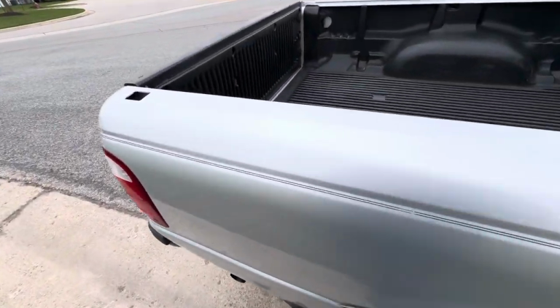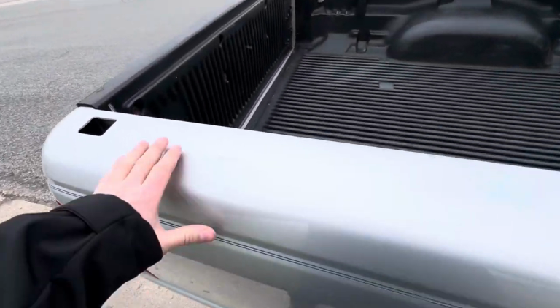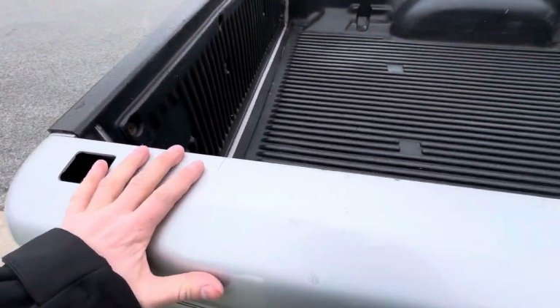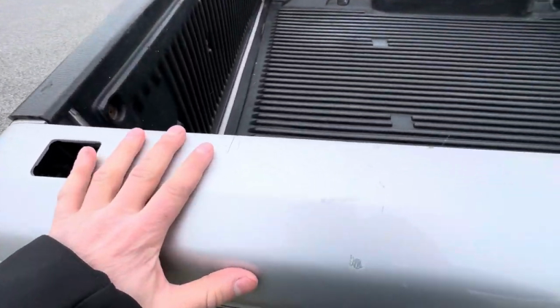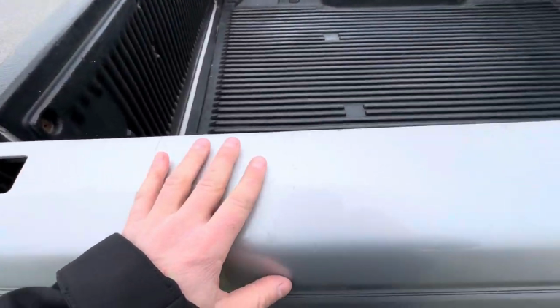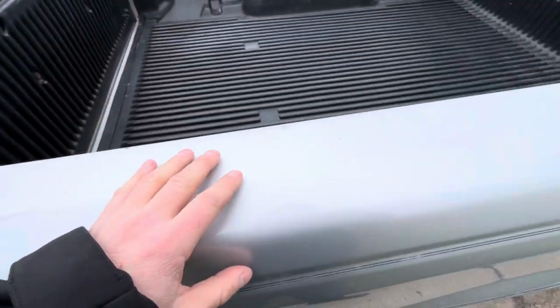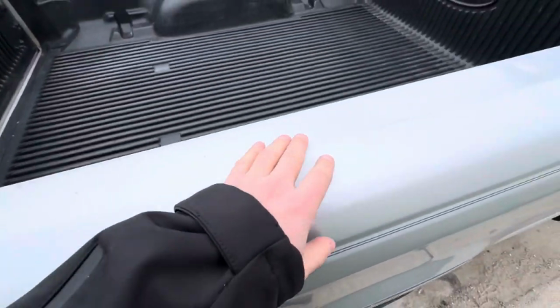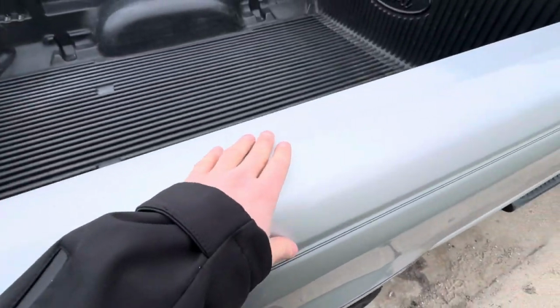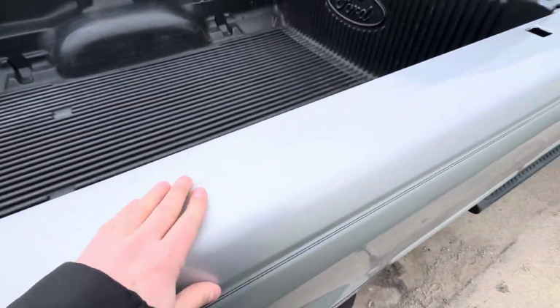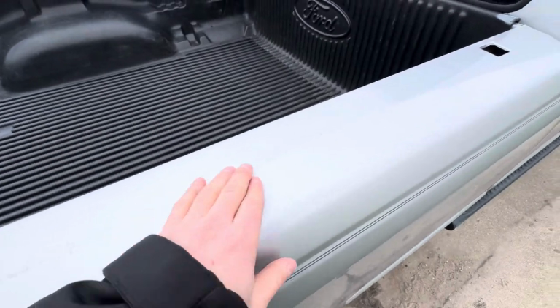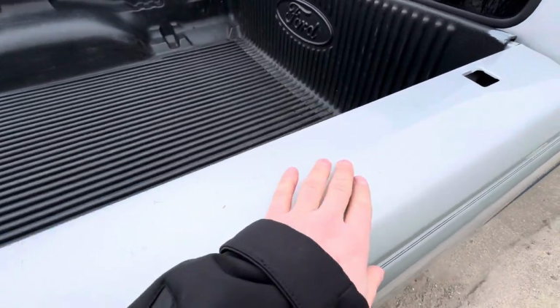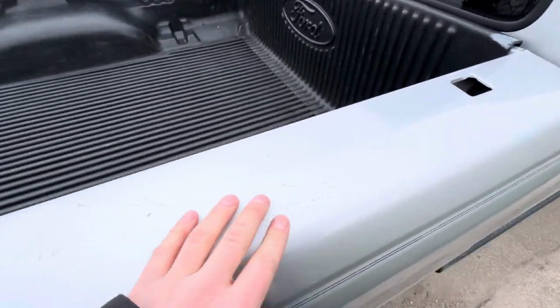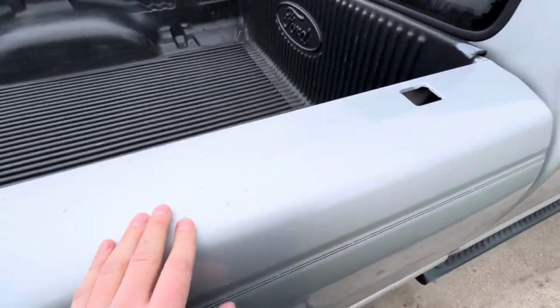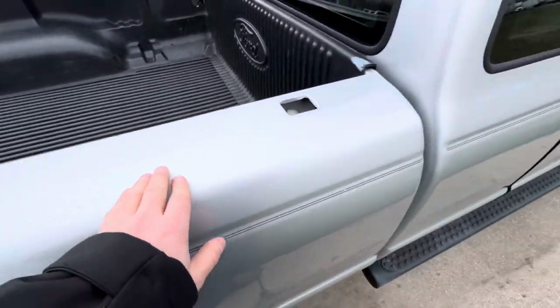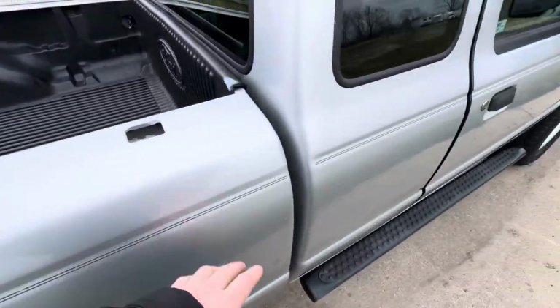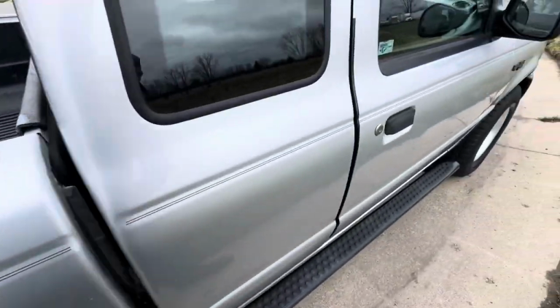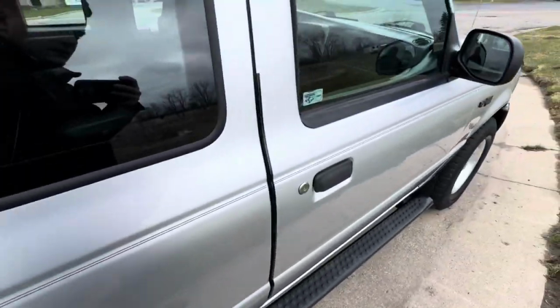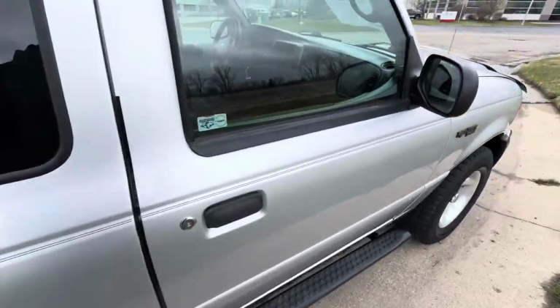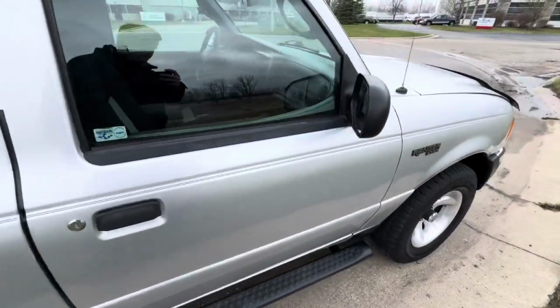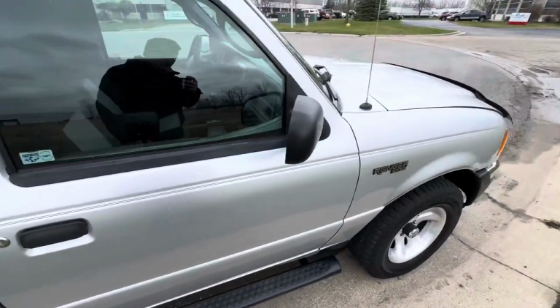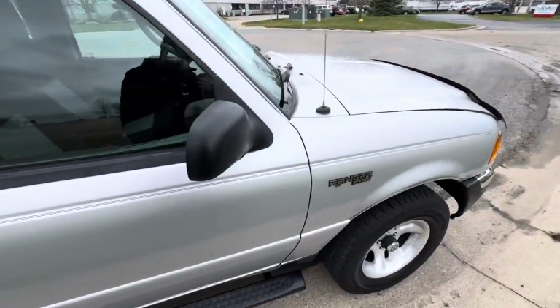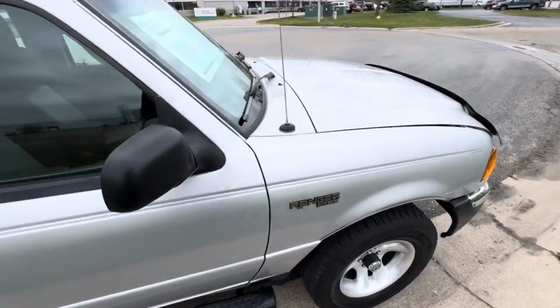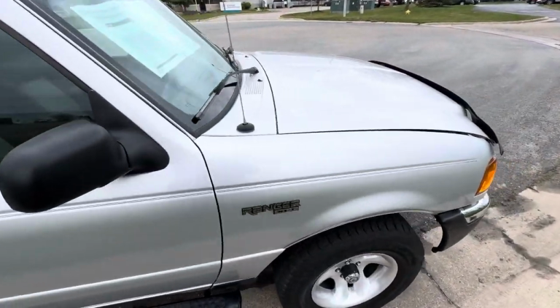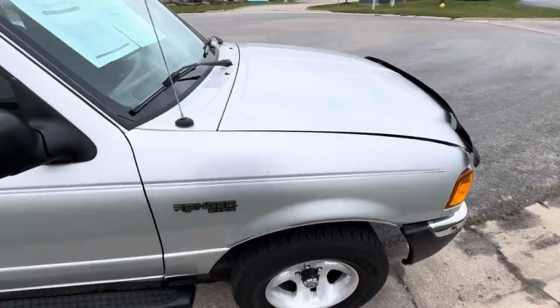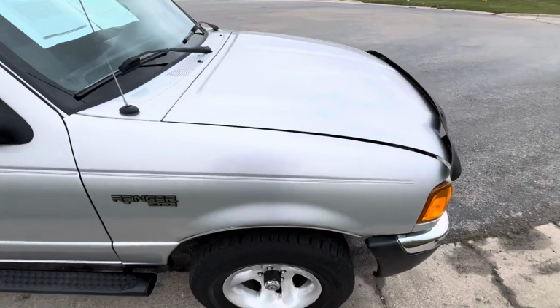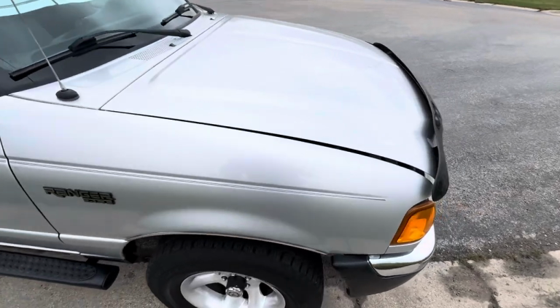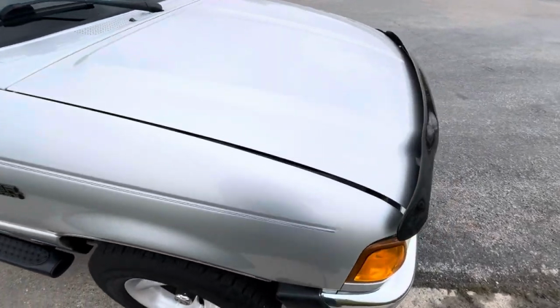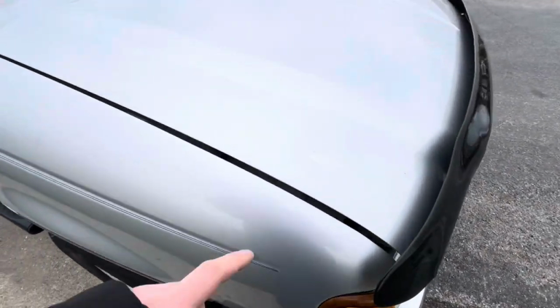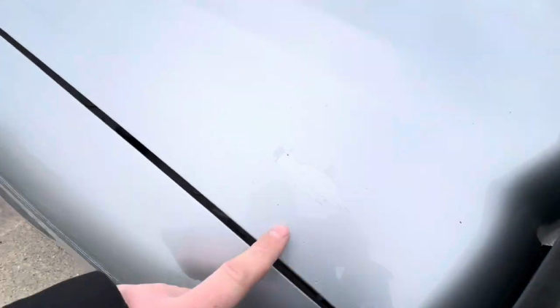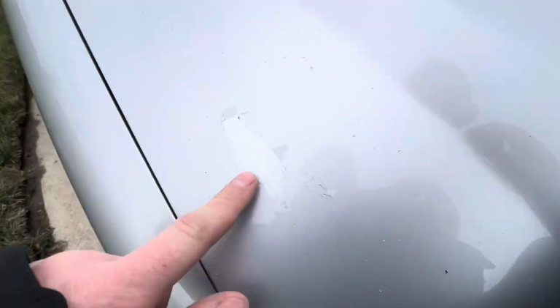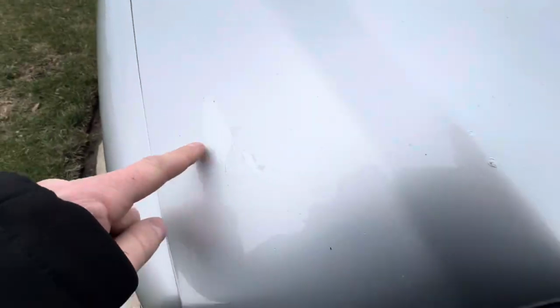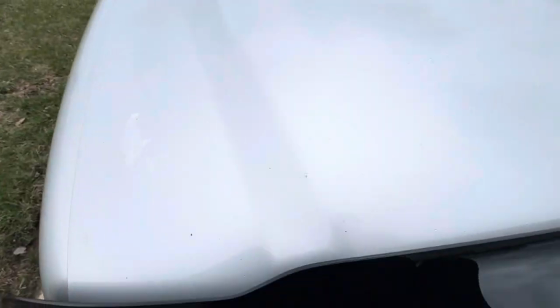It is a used pickup so you are gonna see some scratches, some dings, stuff like that. But overall for the year and the miles it does show very well. I'd say this right here is the worst of it.